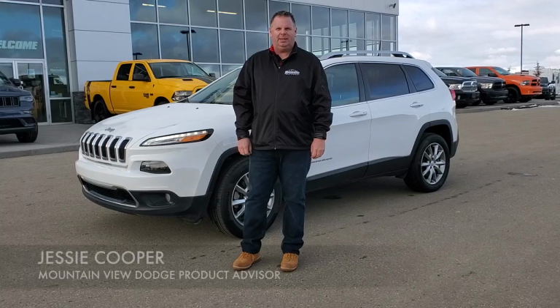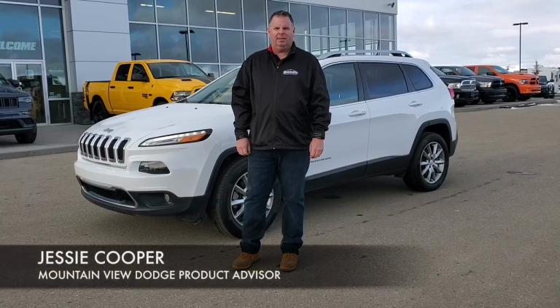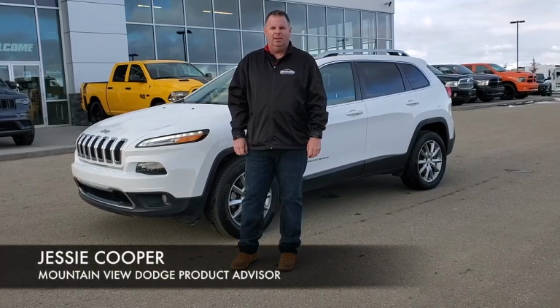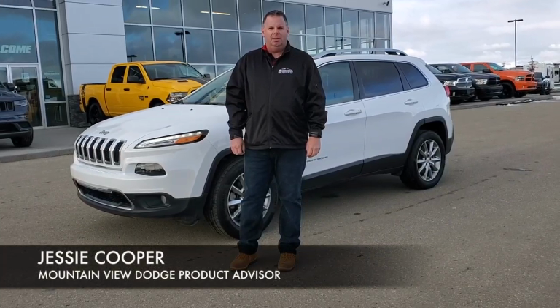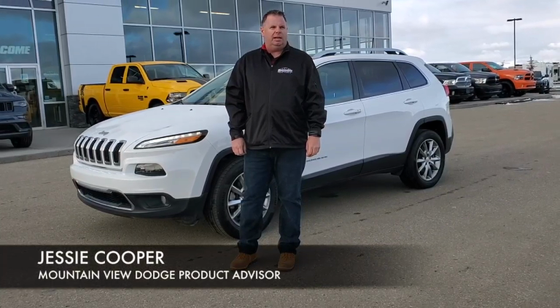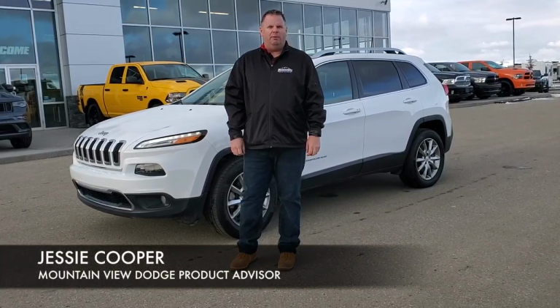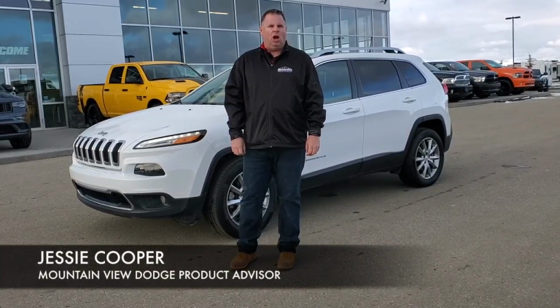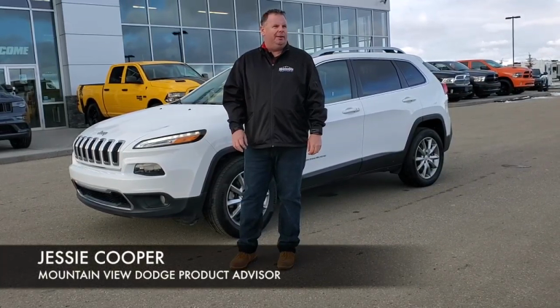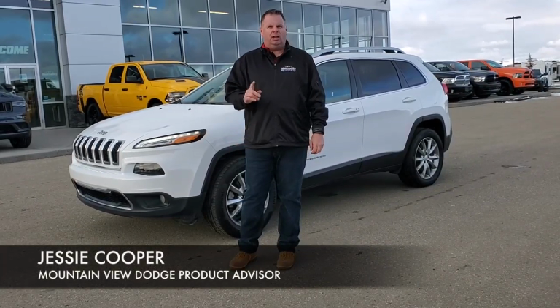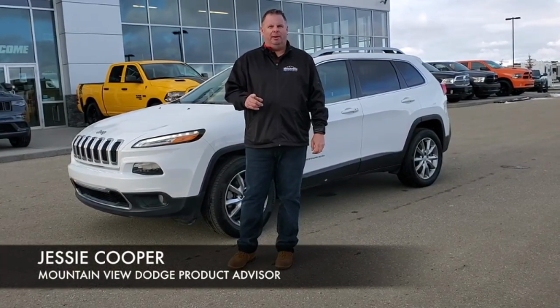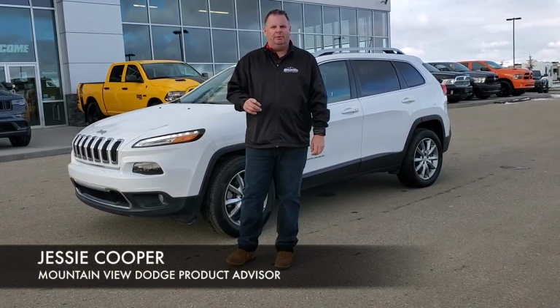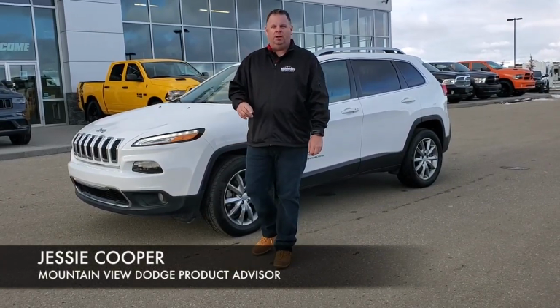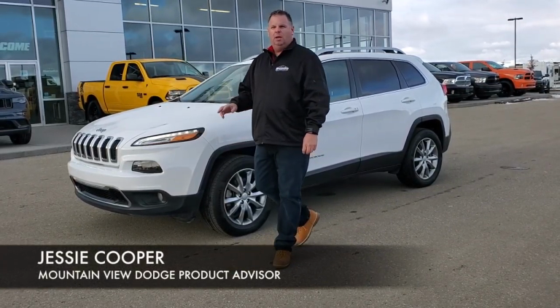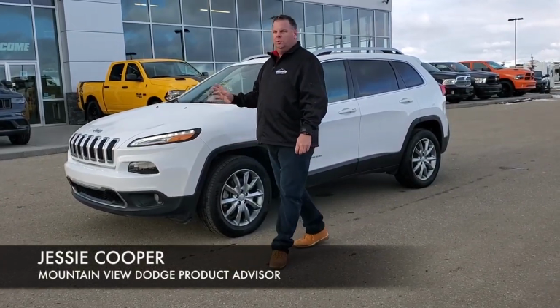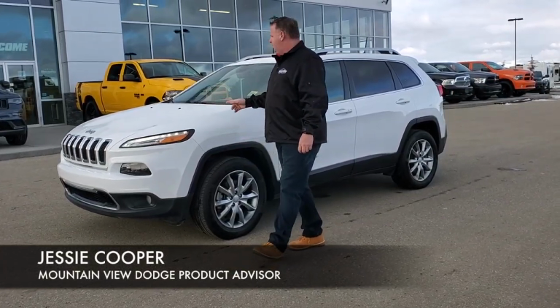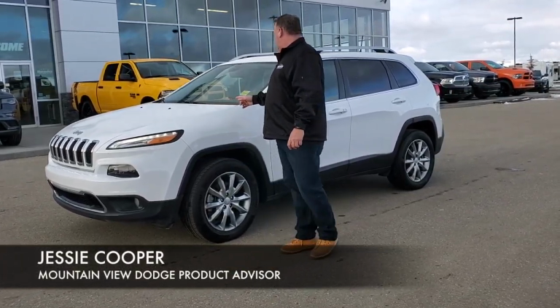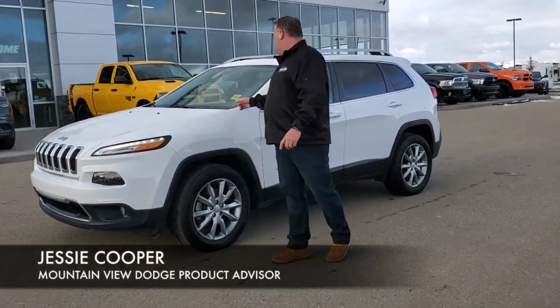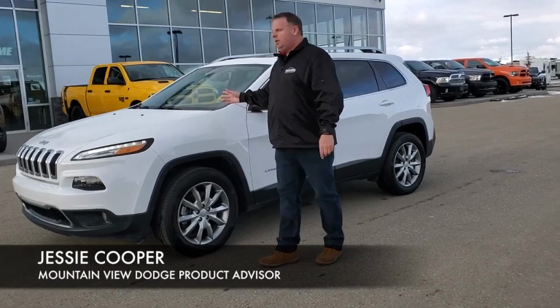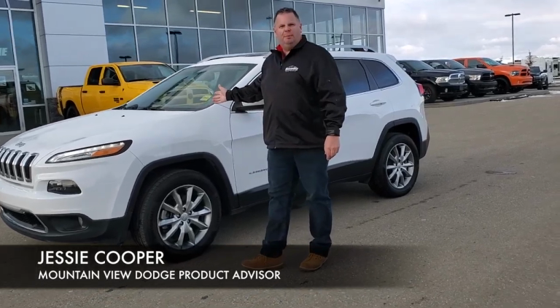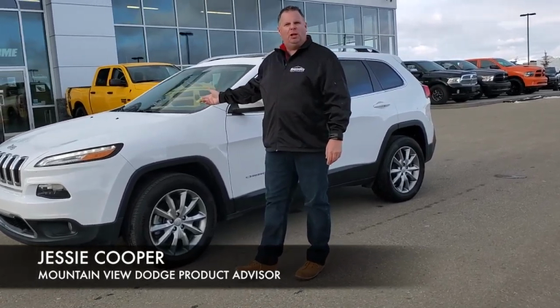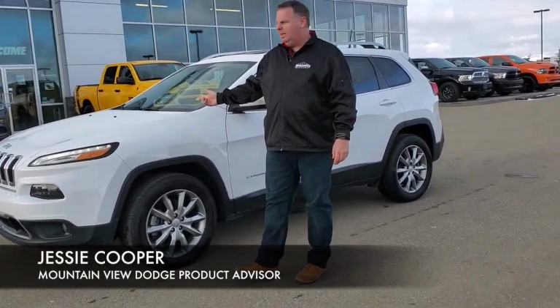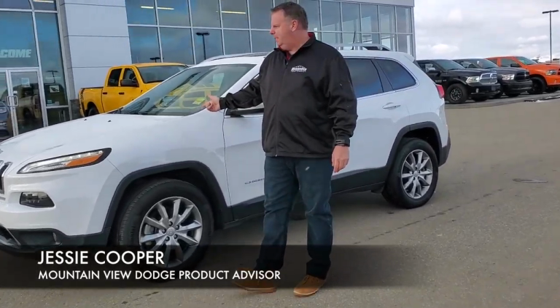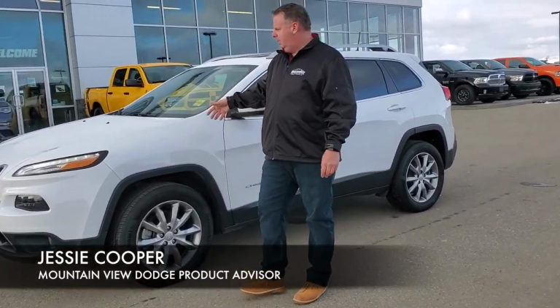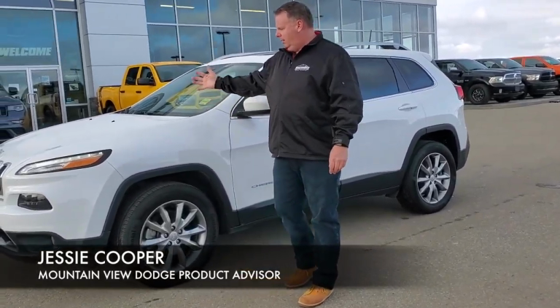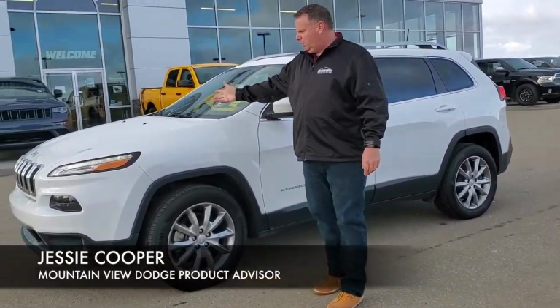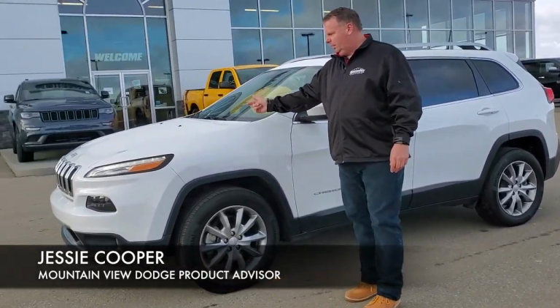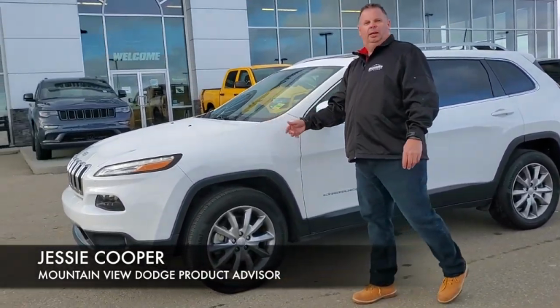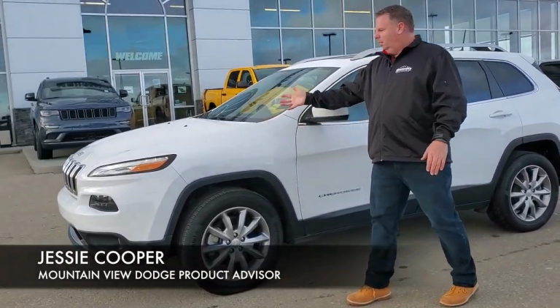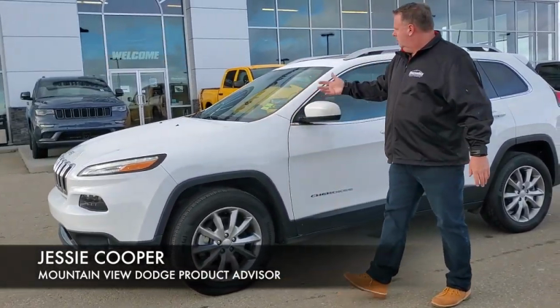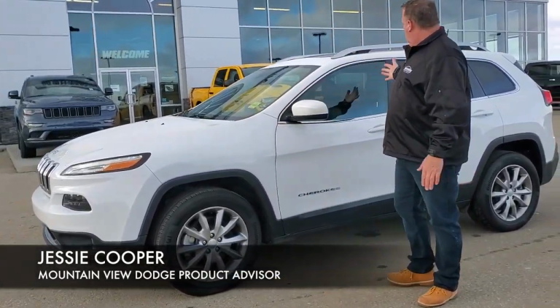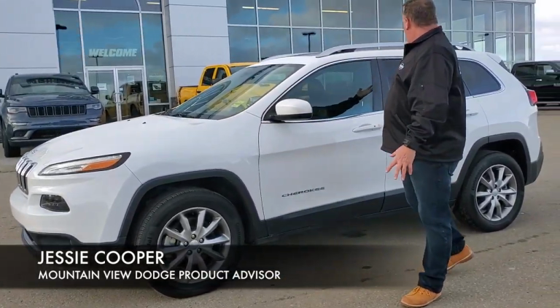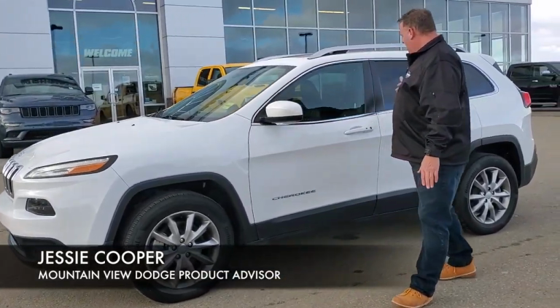It's Jesse from Mountain View Dodge. I've got a great vehicle for you — a 2017 Jeep Cherokee Limited 4-cylinder, all in white.